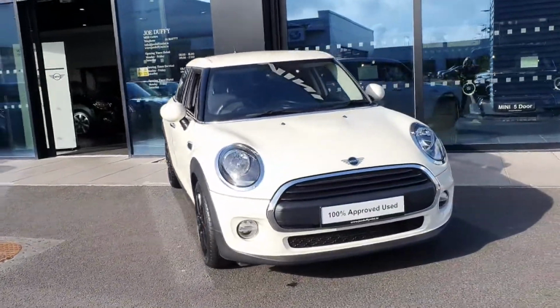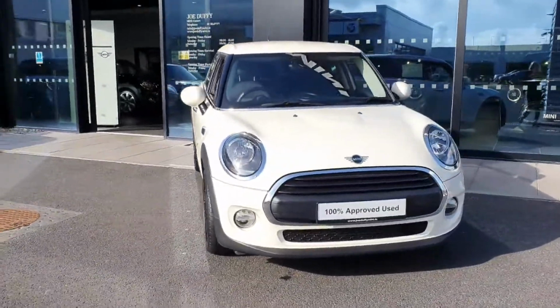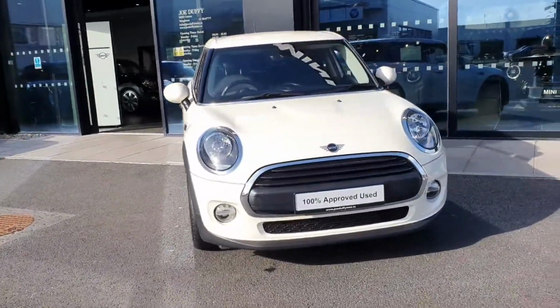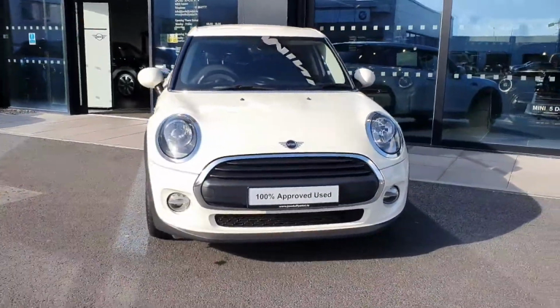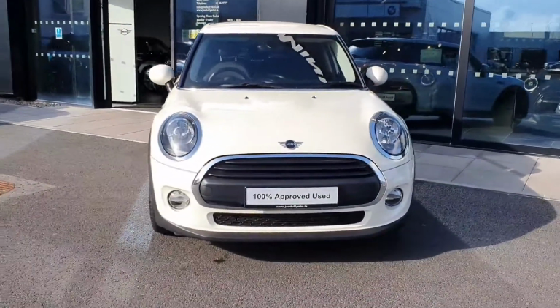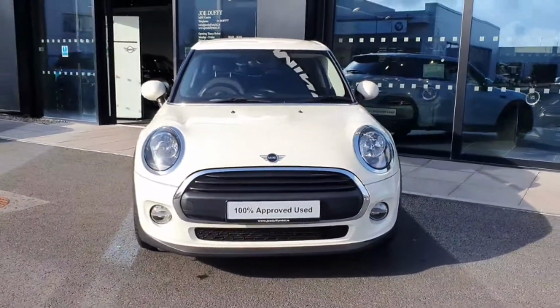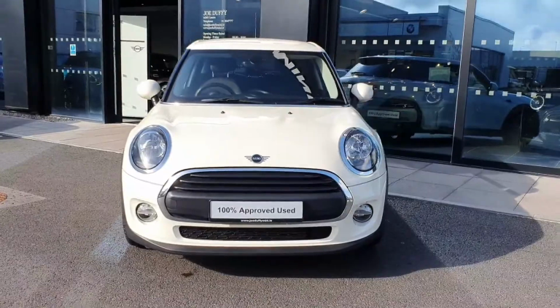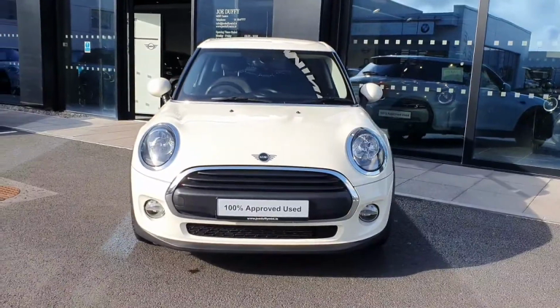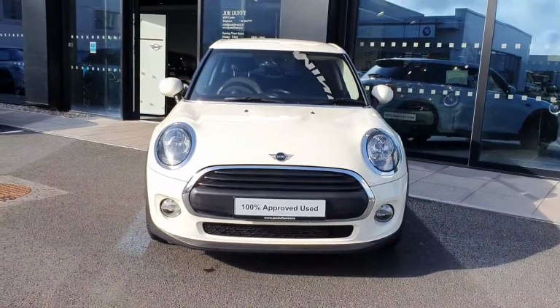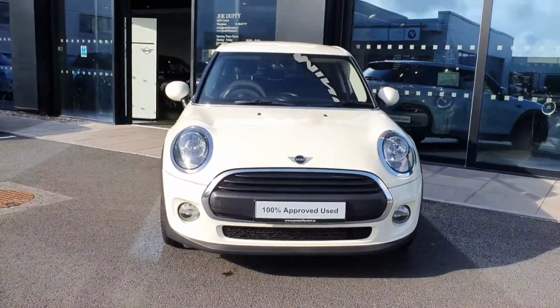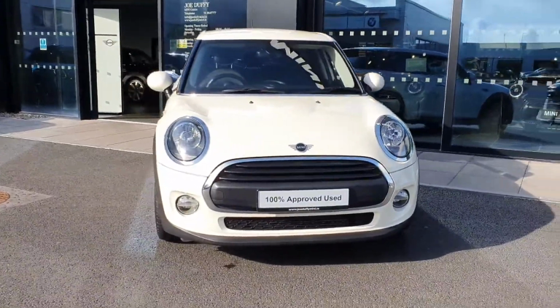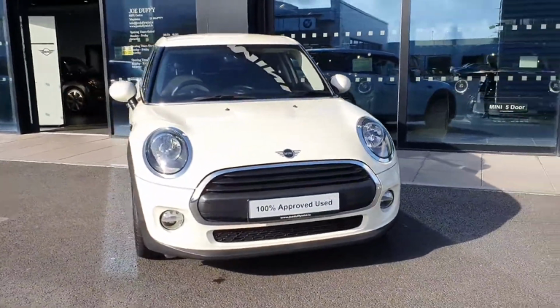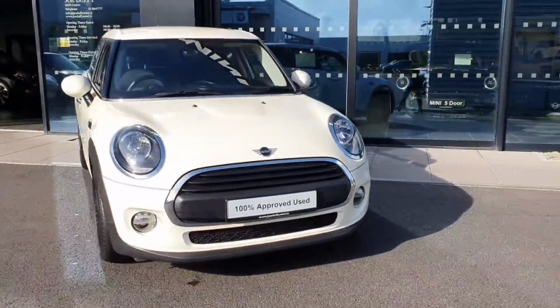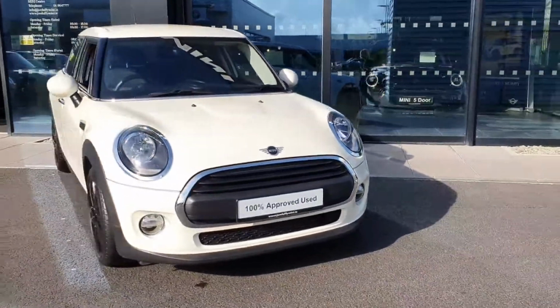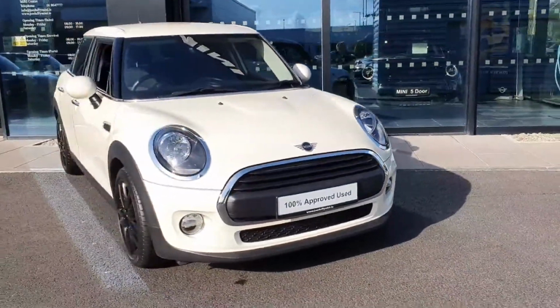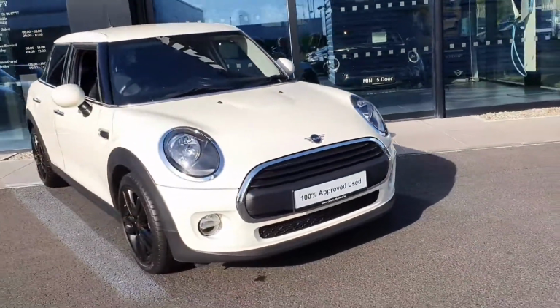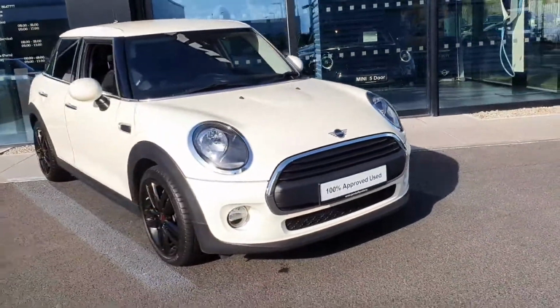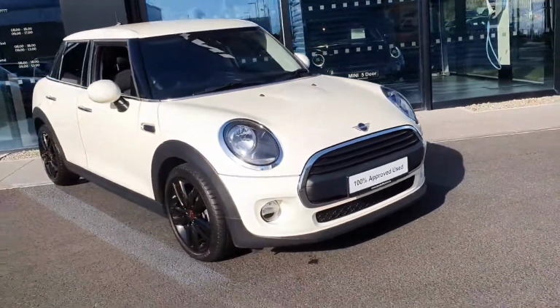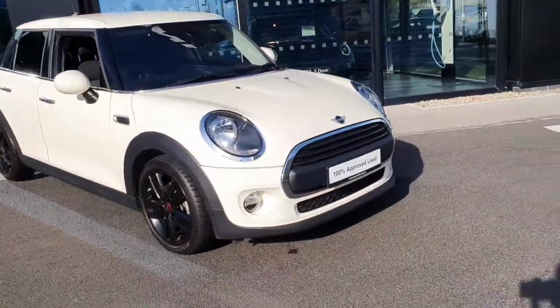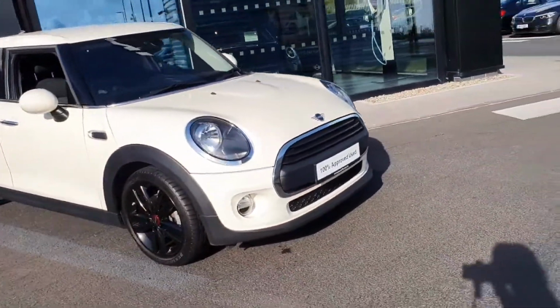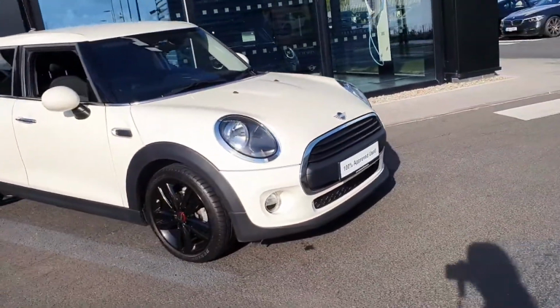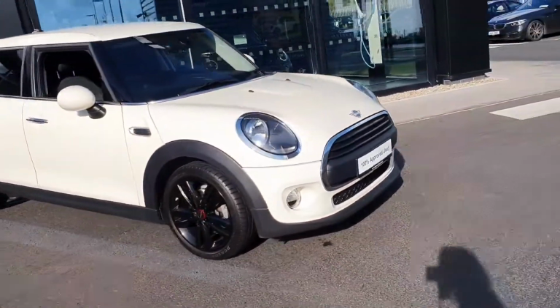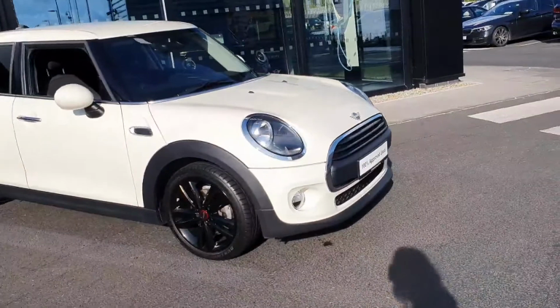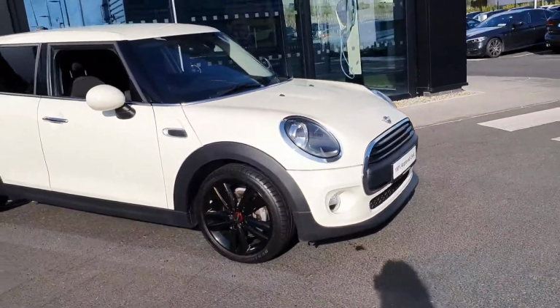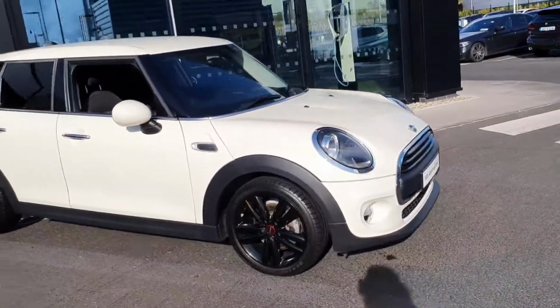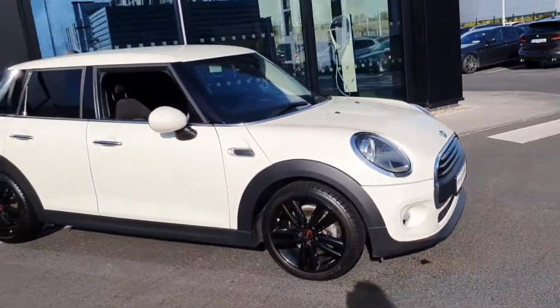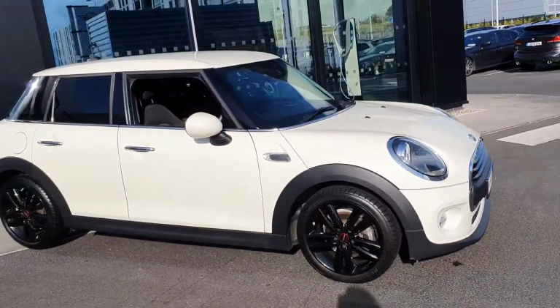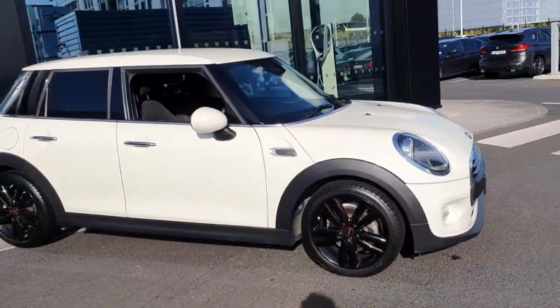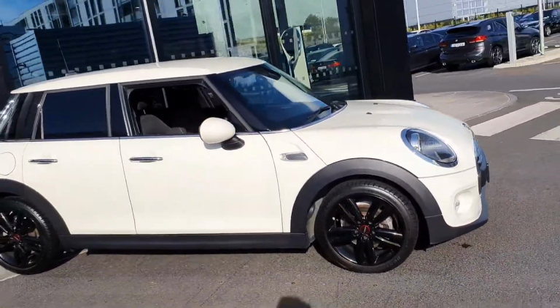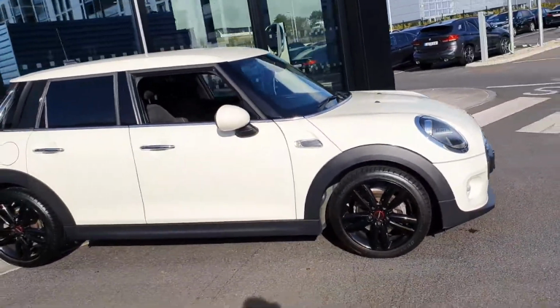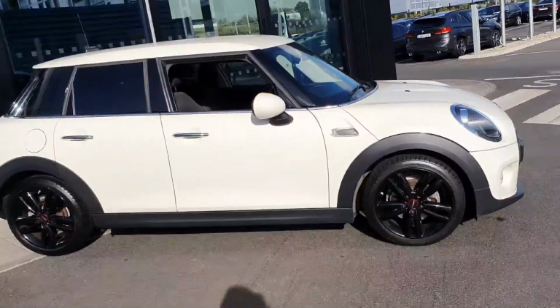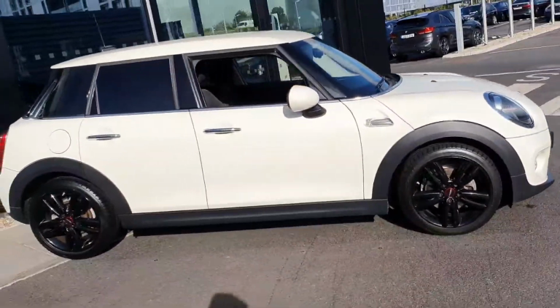You can see there you have your LED headlights and spotlights, John Cooper Works black alloy wheels, and matching mirror caps on the car as well.